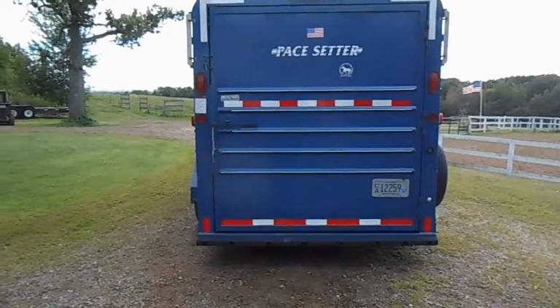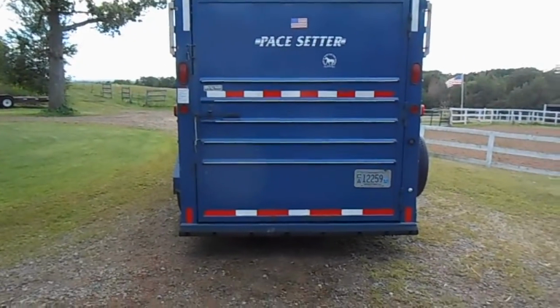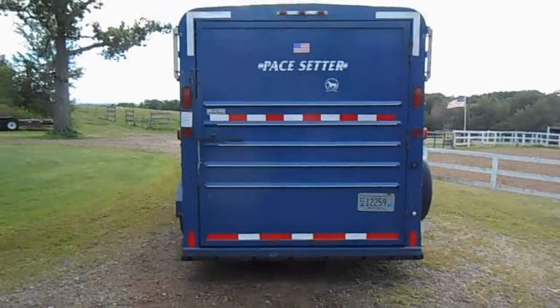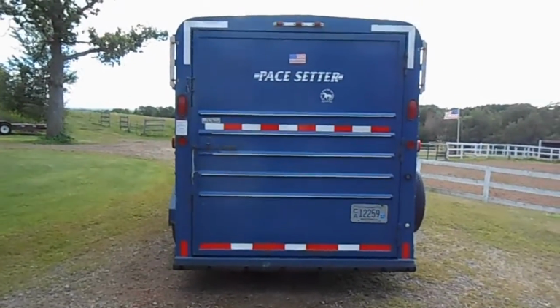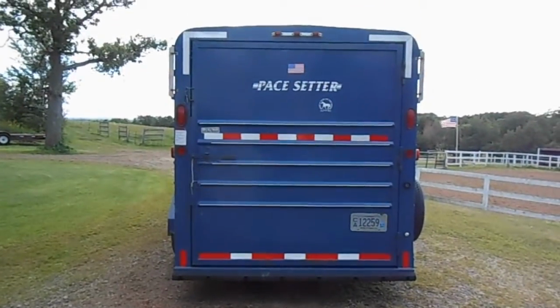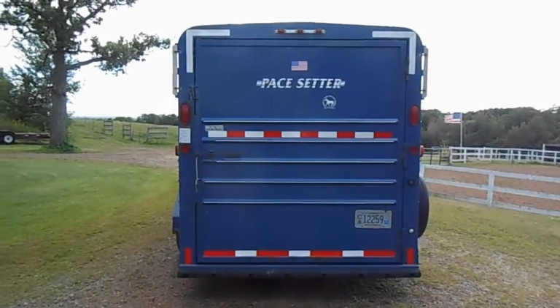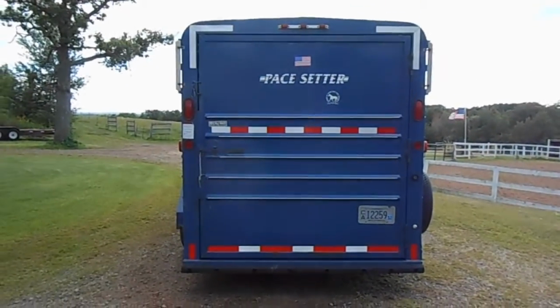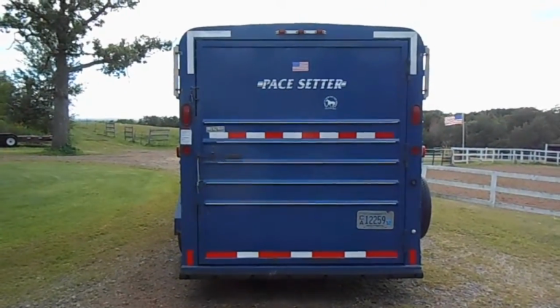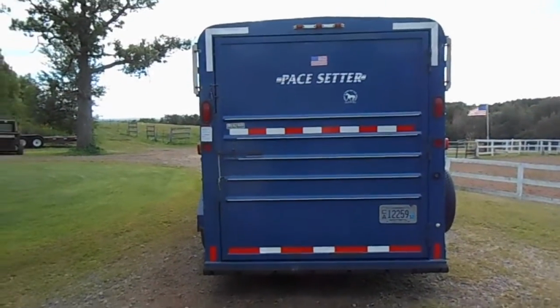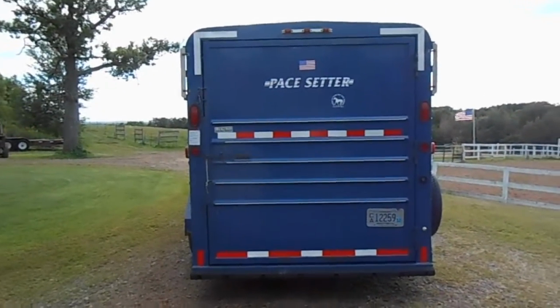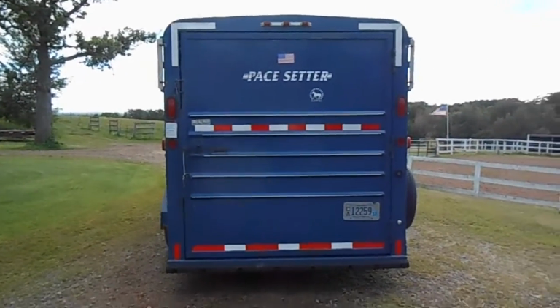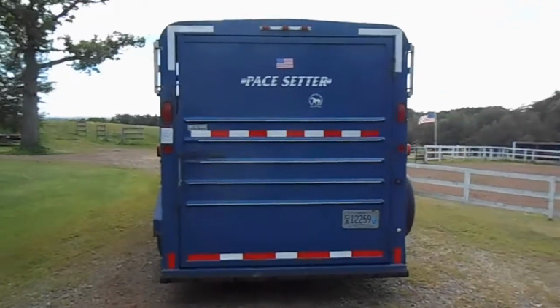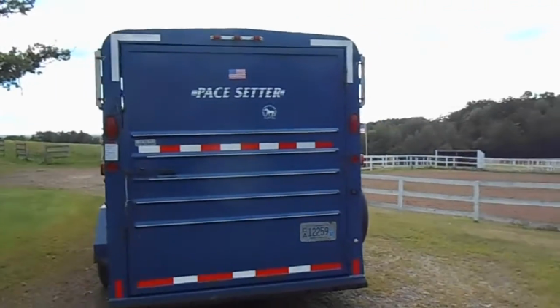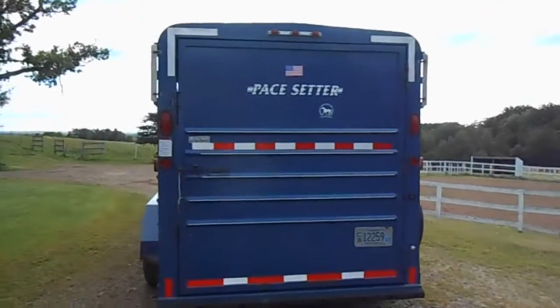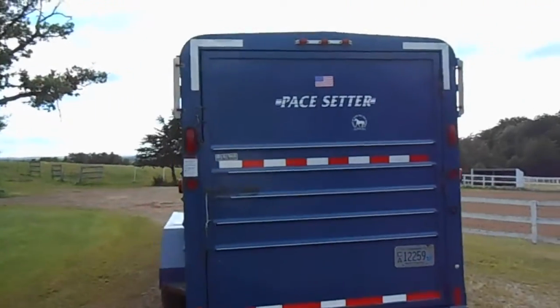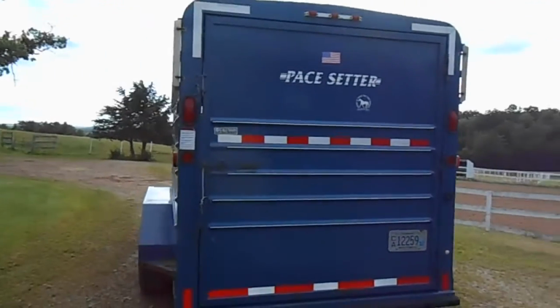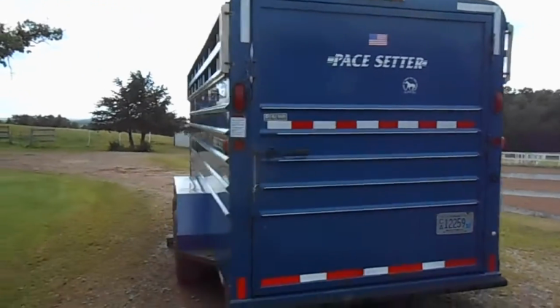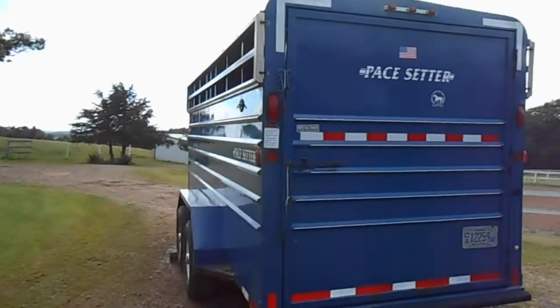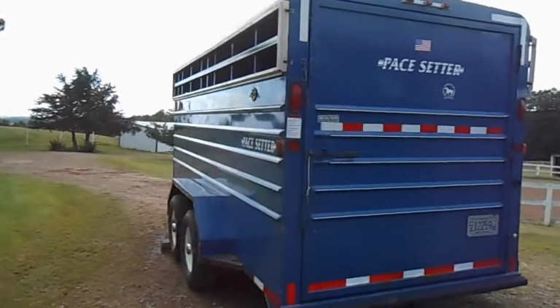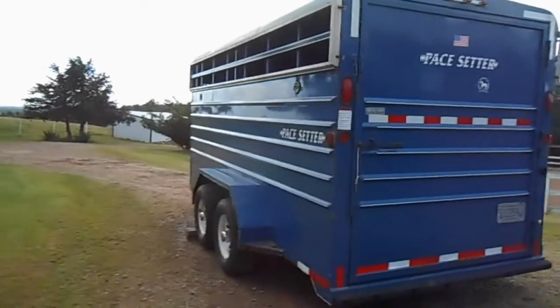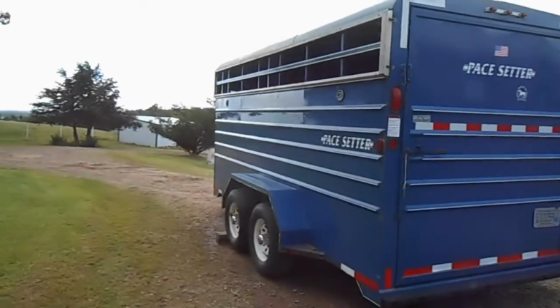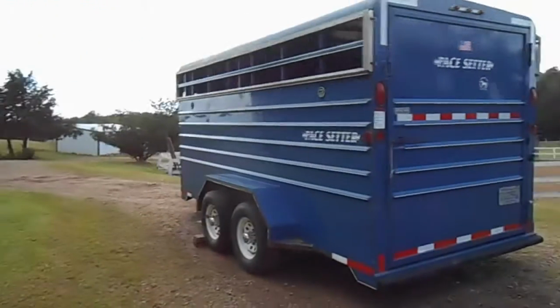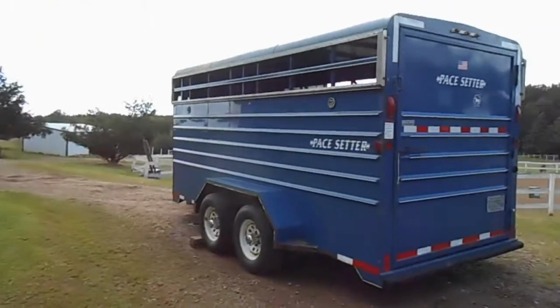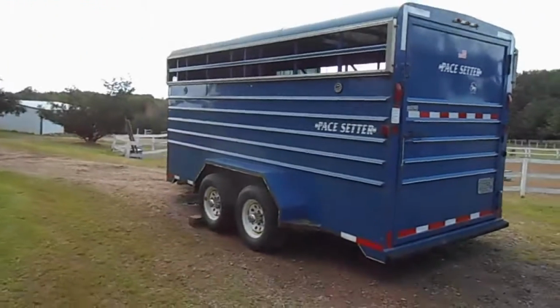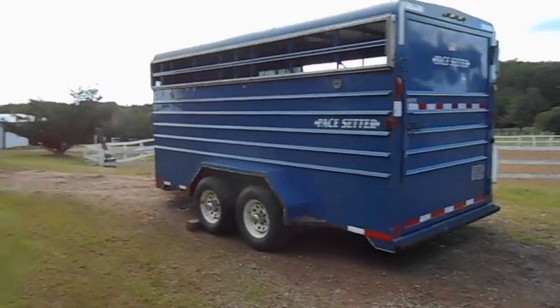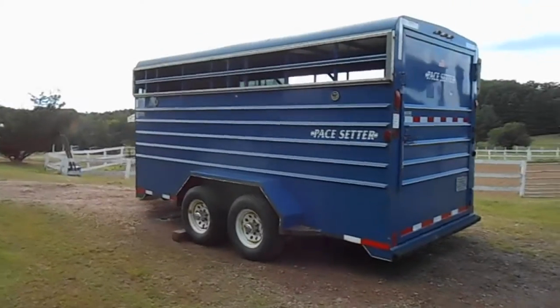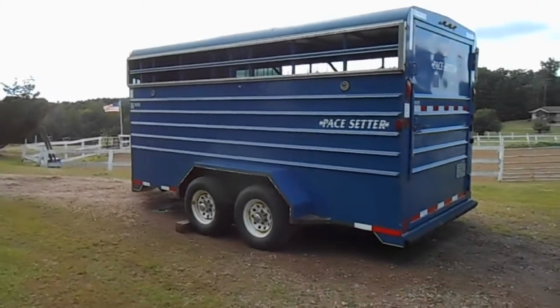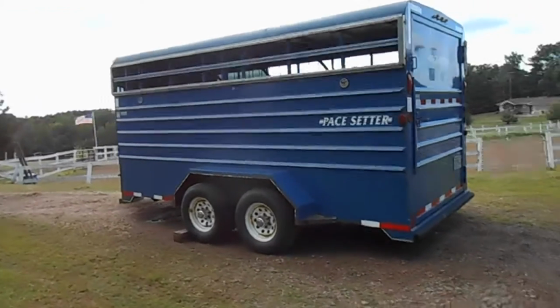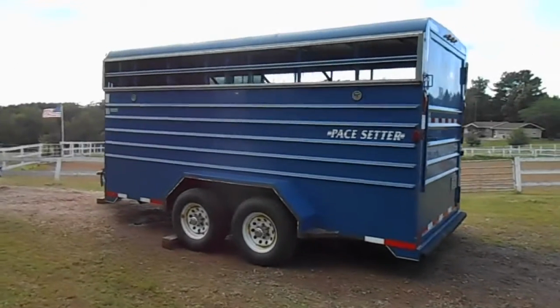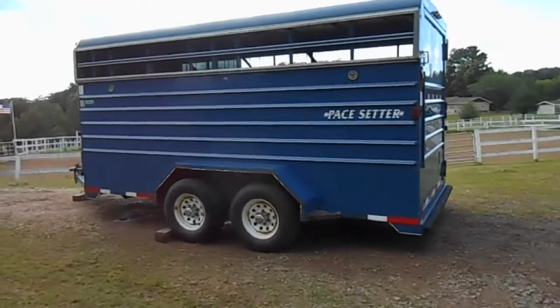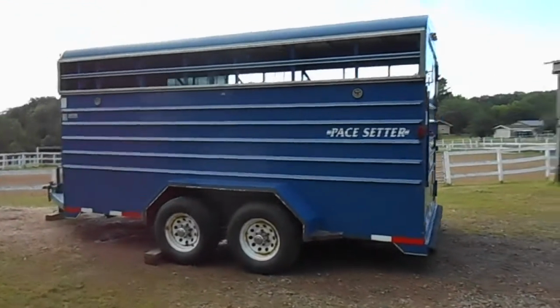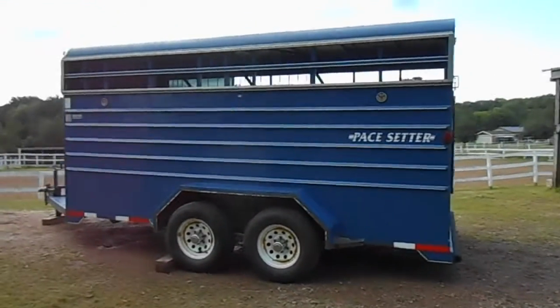We have for sale a 2002 Pacesetter, 4 horse slant, it's got 3 dividers inside. I'm just going to do a walk around right now.